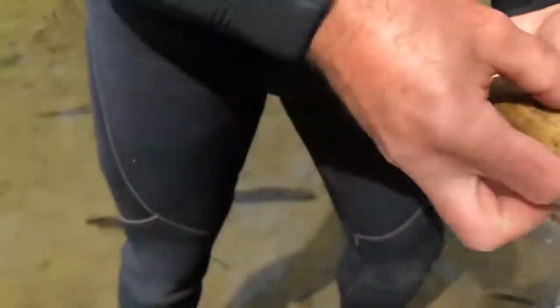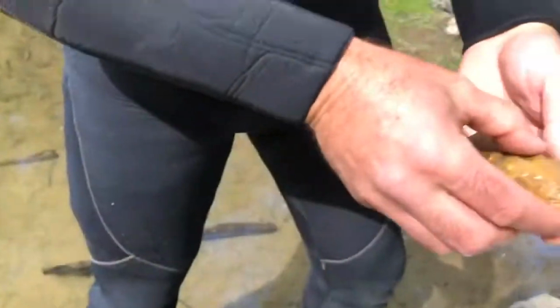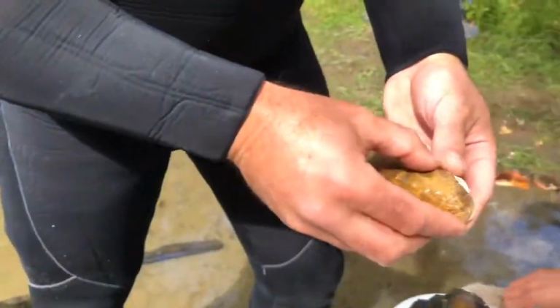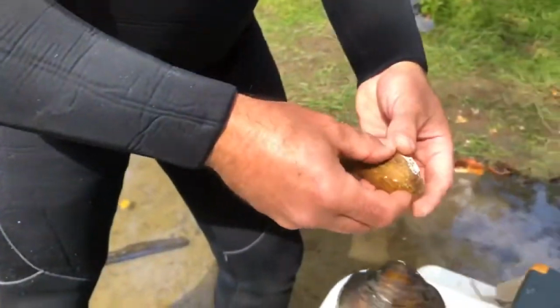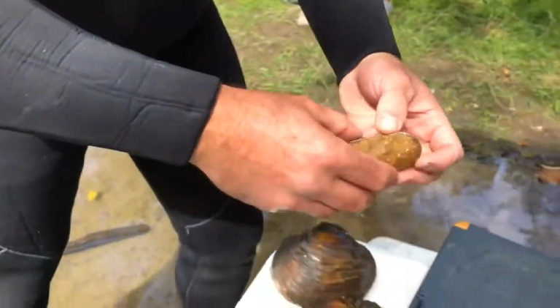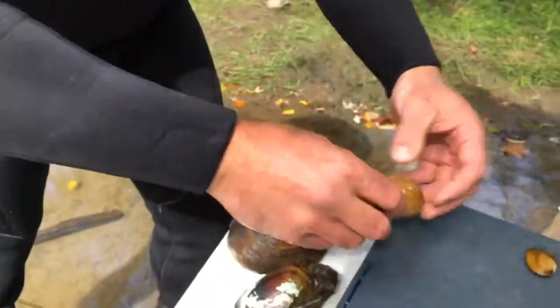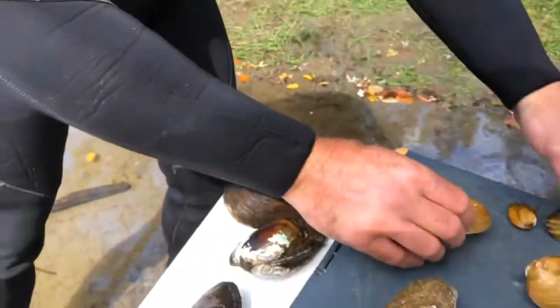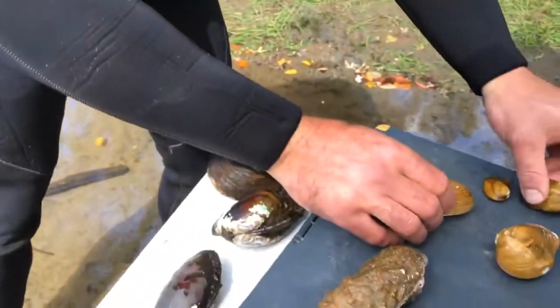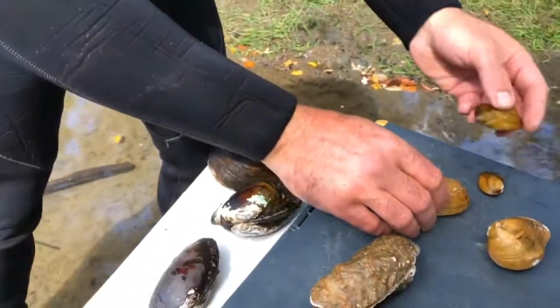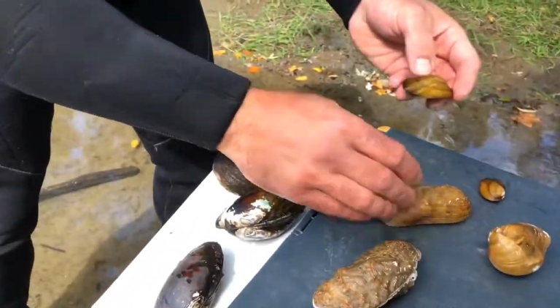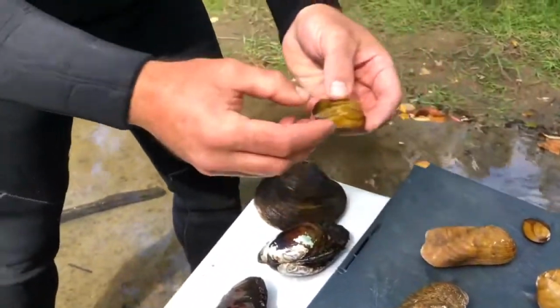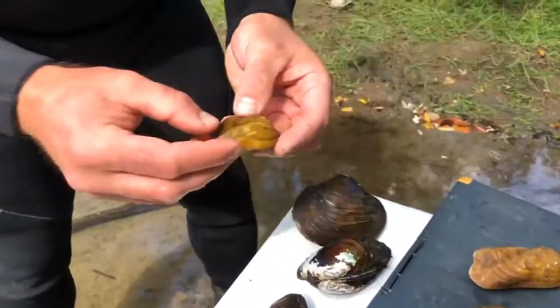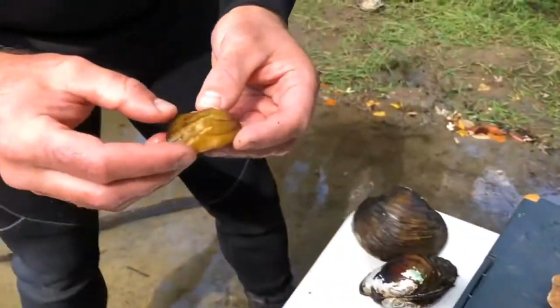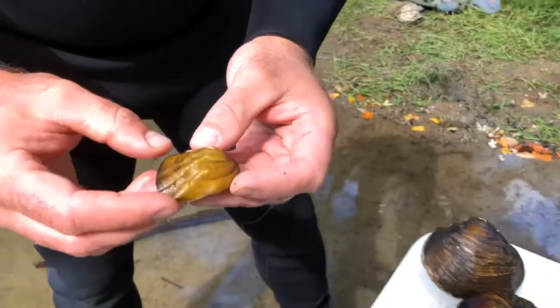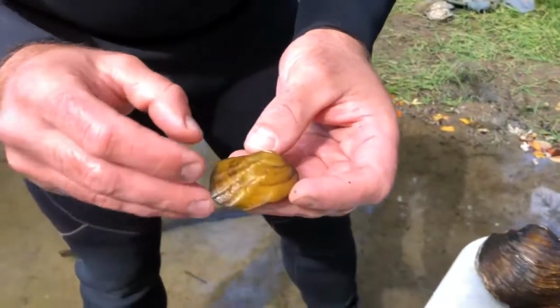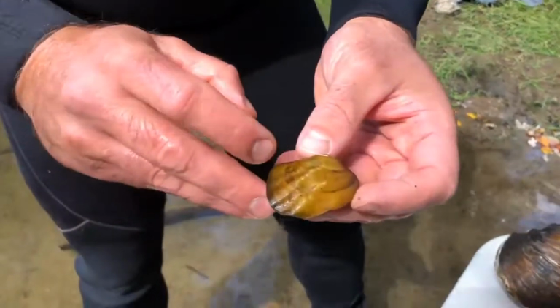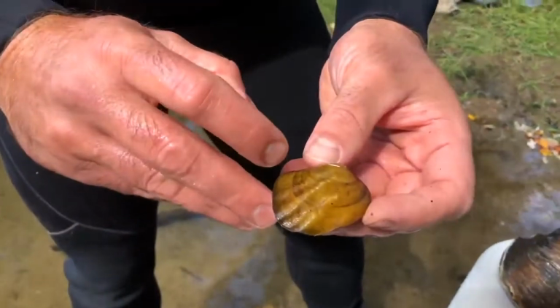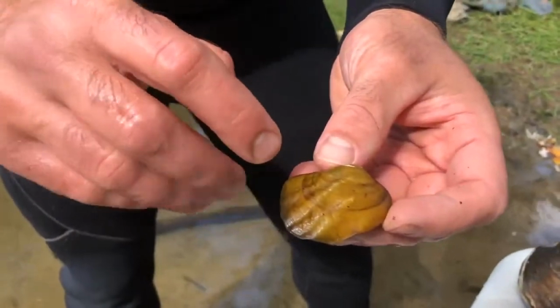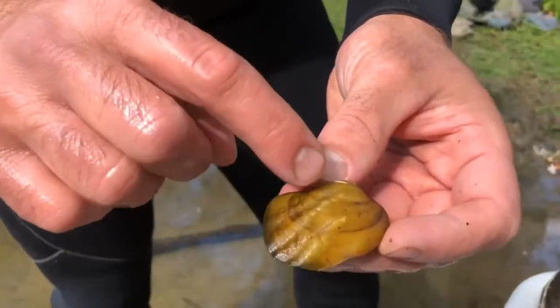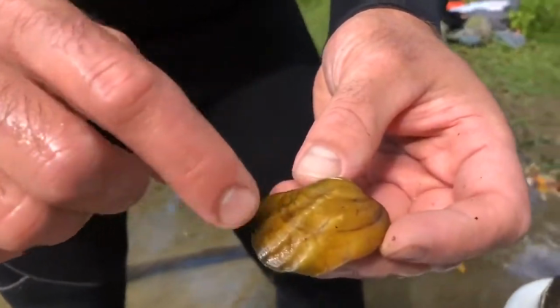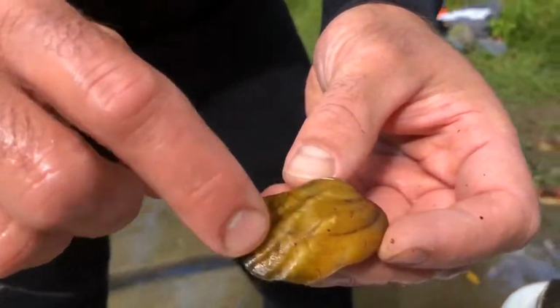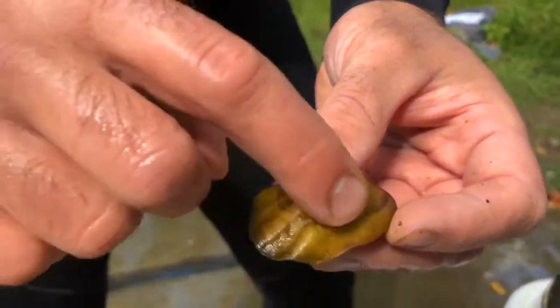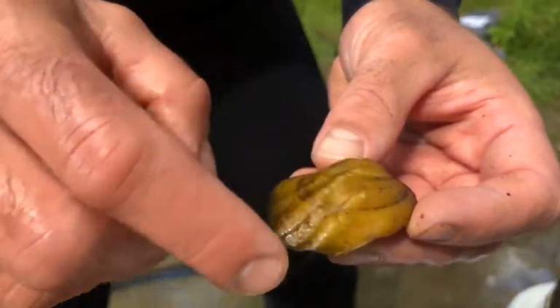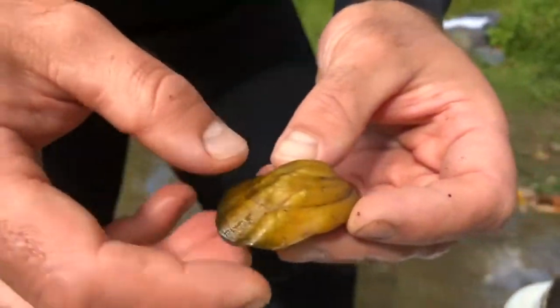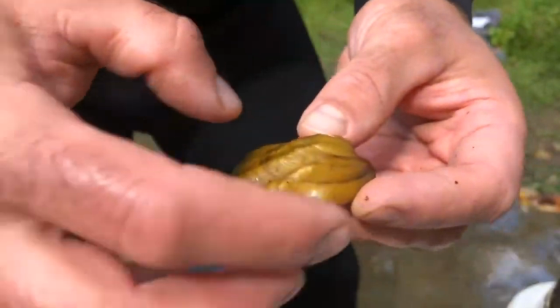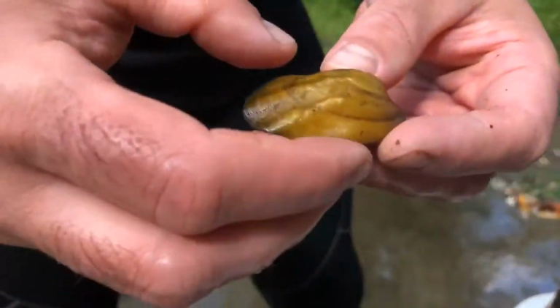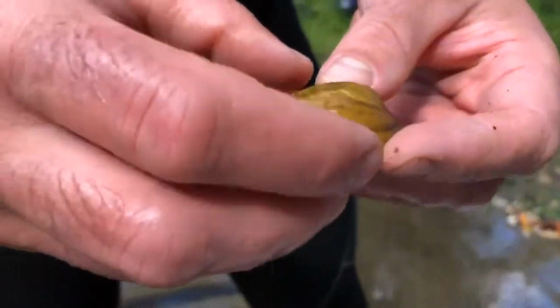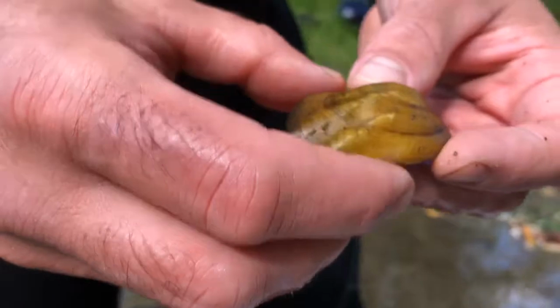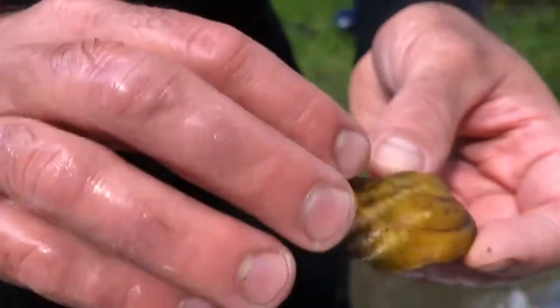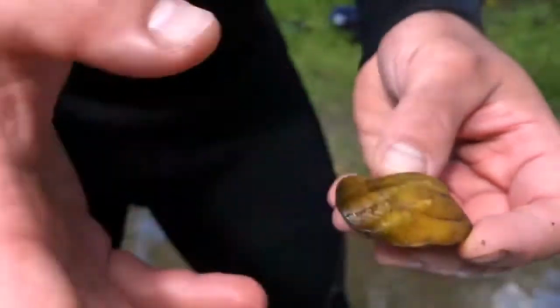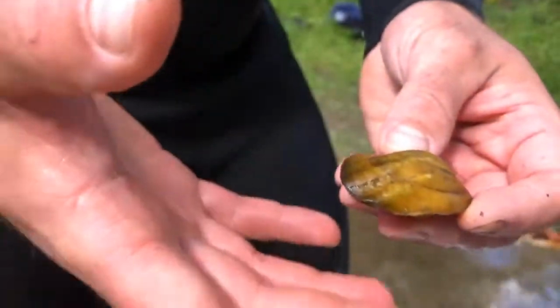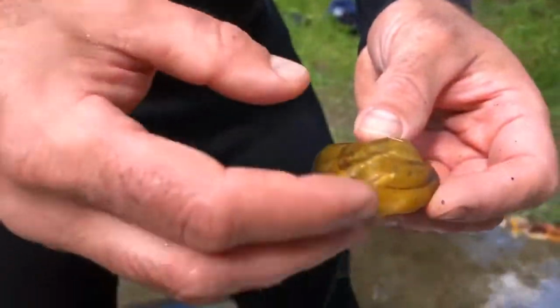Other mussels have sculpturing like ridges. So this mussel is the aptly named three ridge. It has one, two, three ridges. Sometimes there can be more, sometimes there can be less.